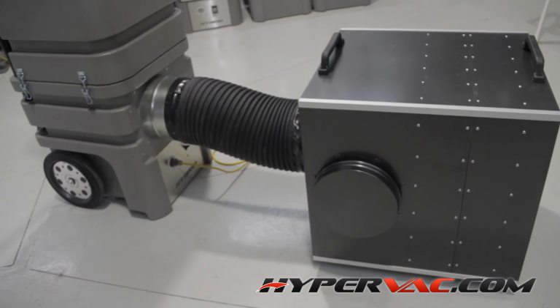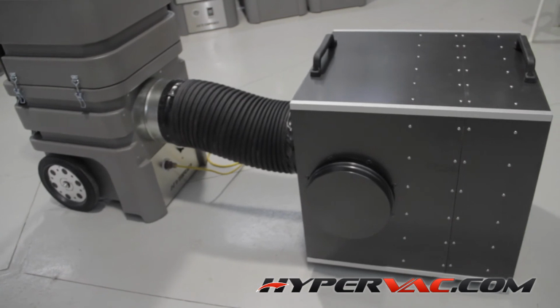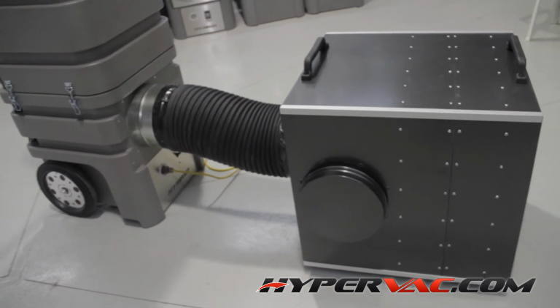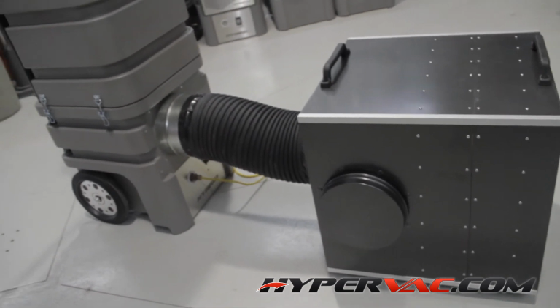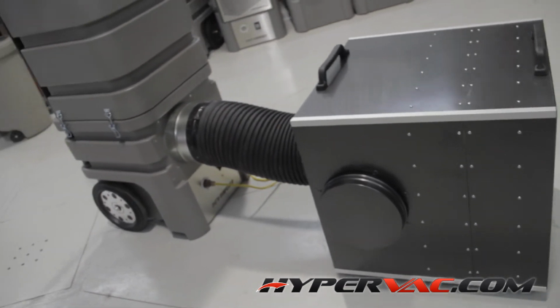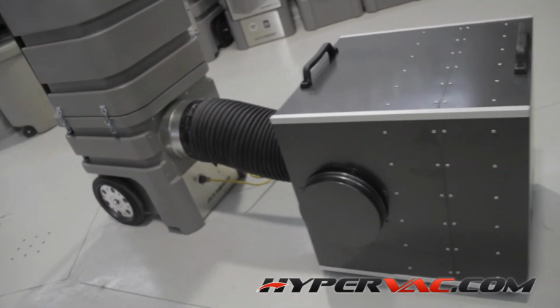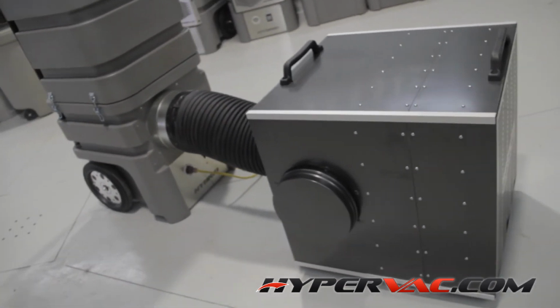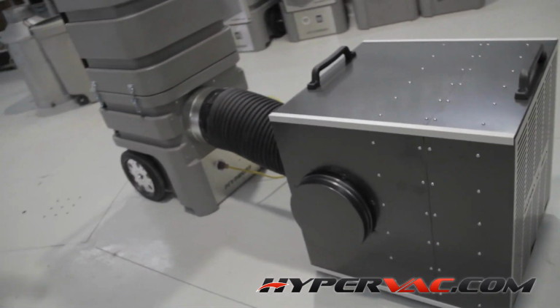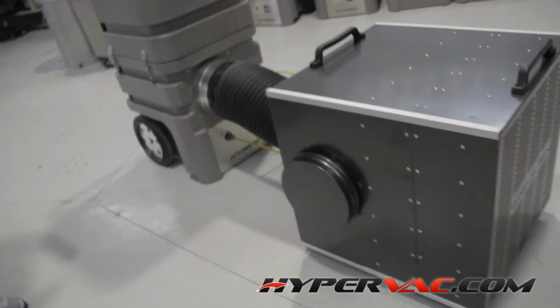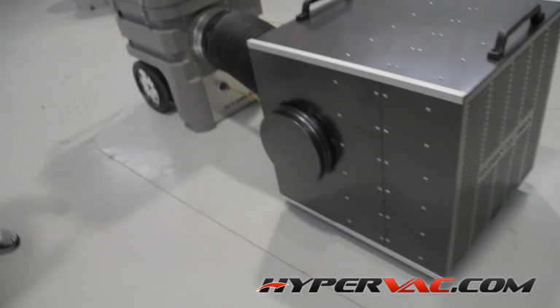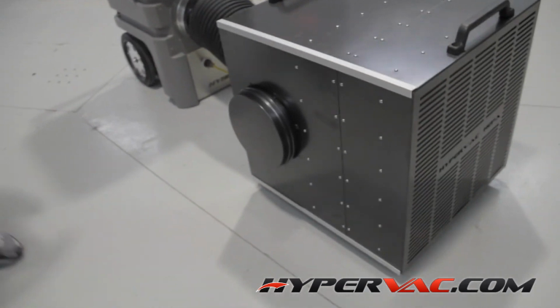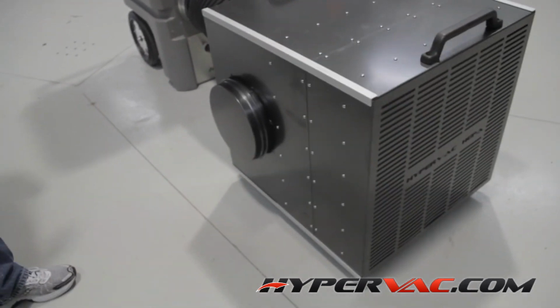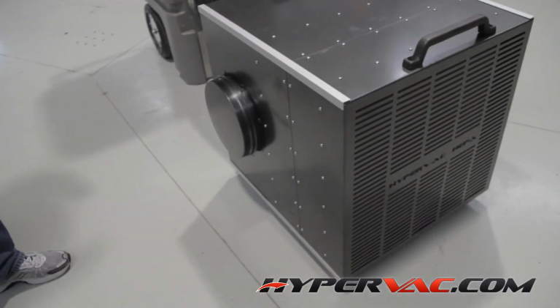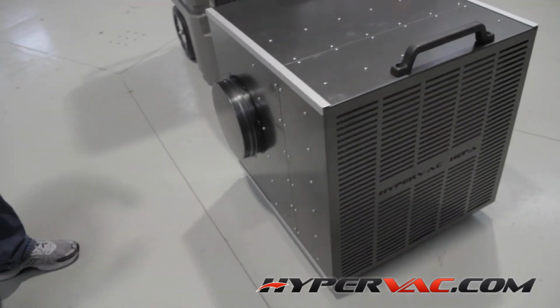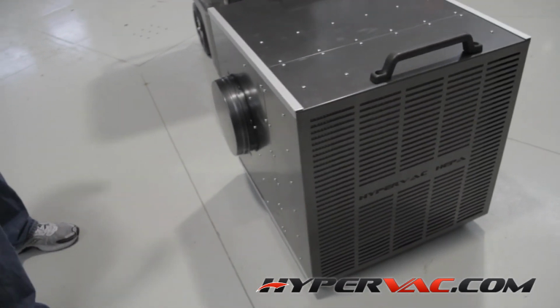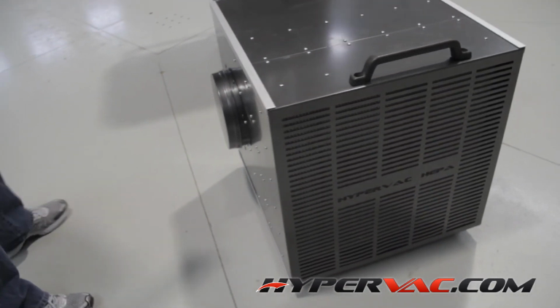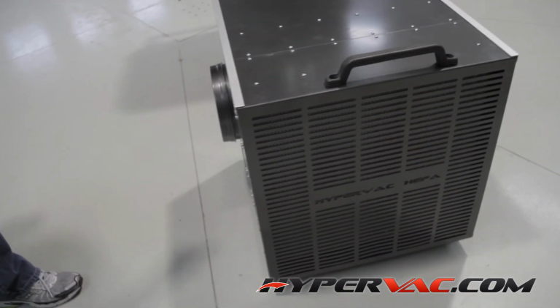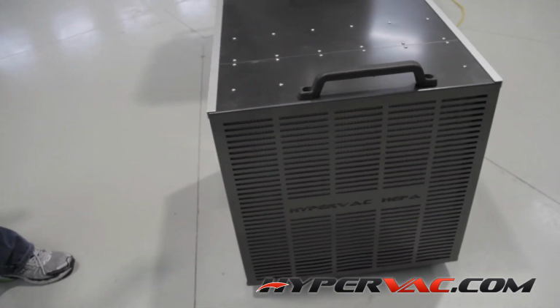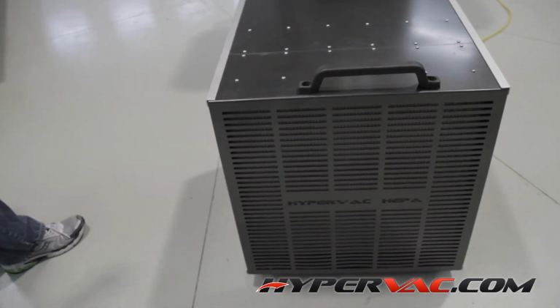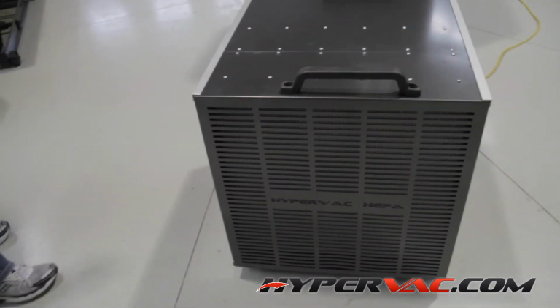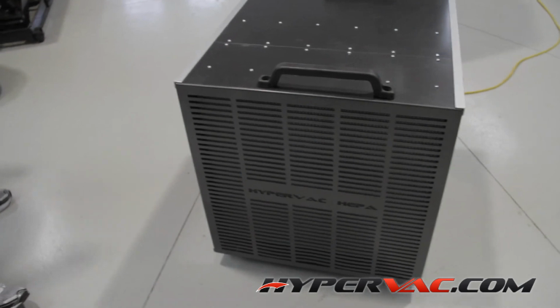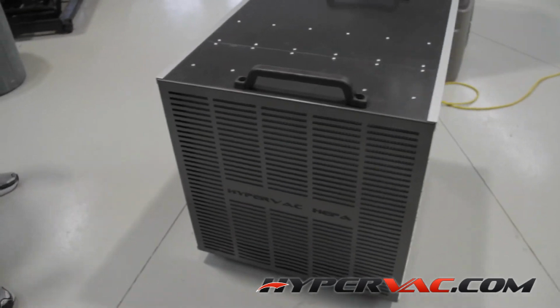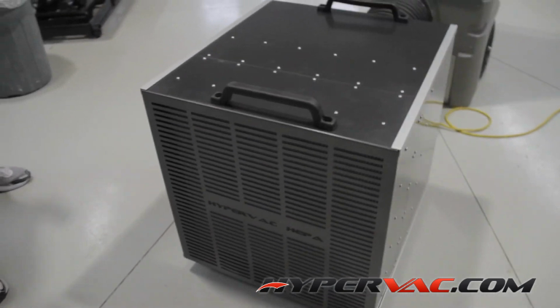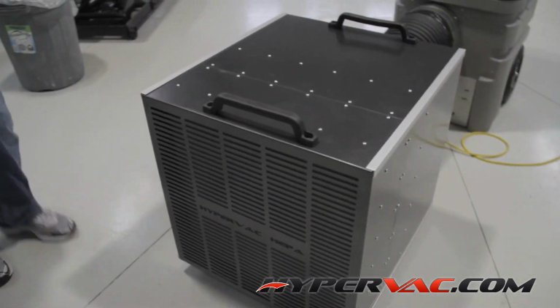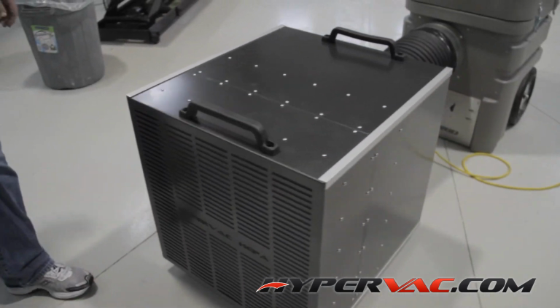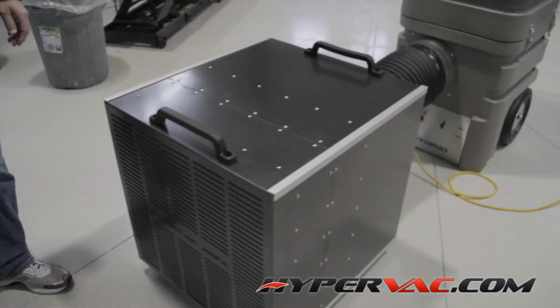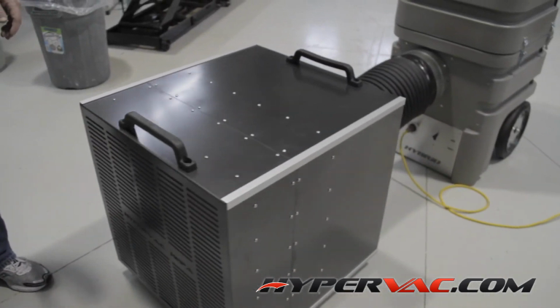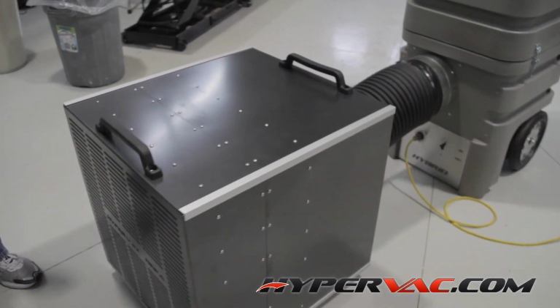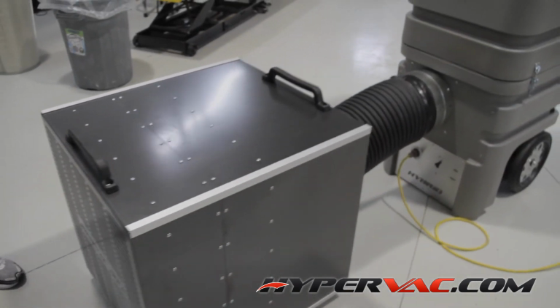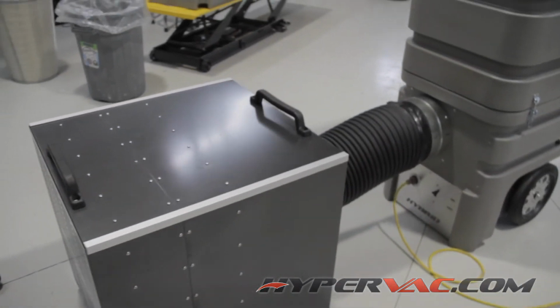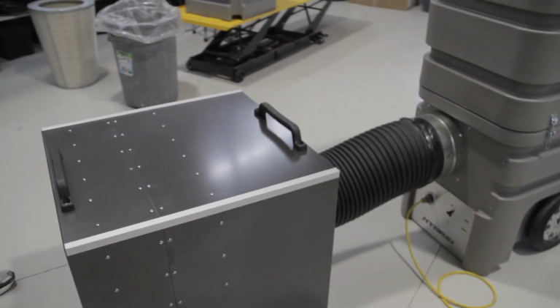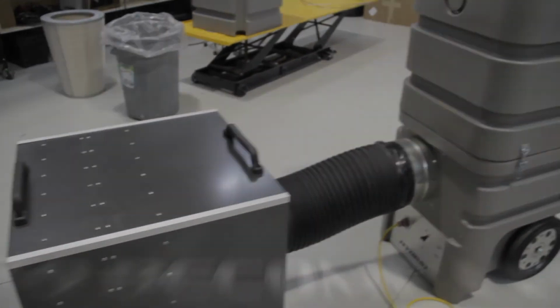This is the hybrid 110-volt vacuum running an advanced HEPA box with a 2,500 CFM HEPA filter in it.